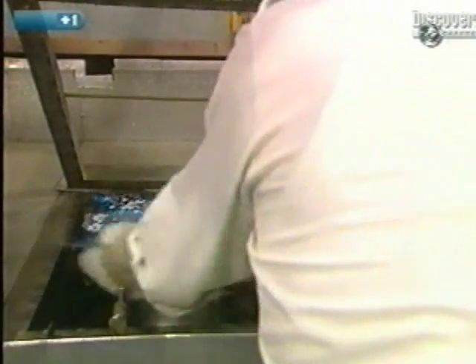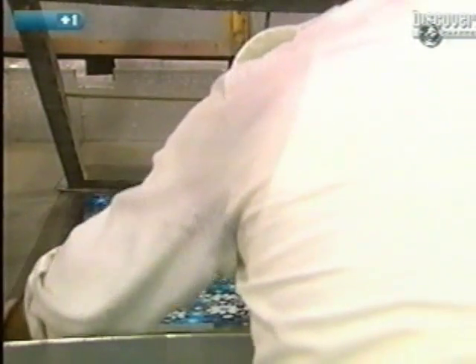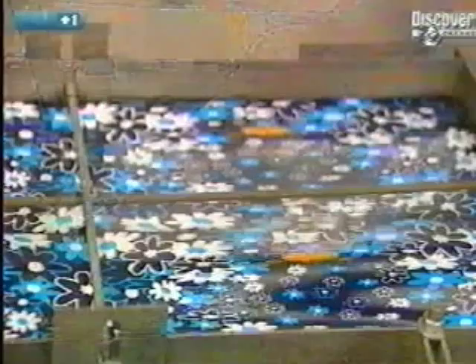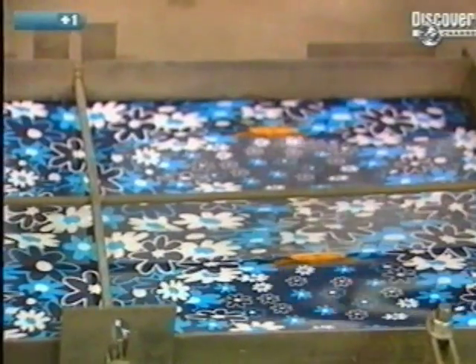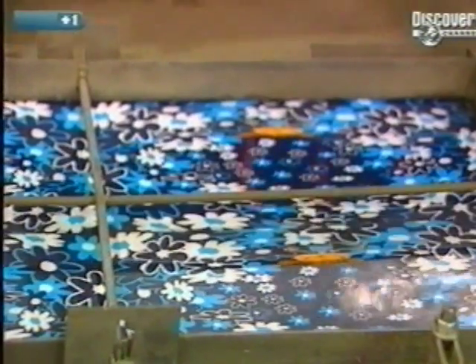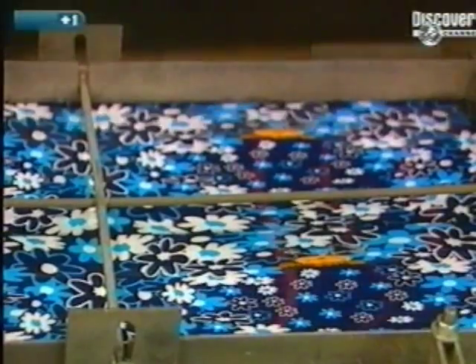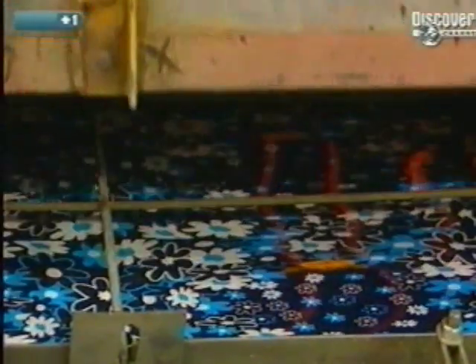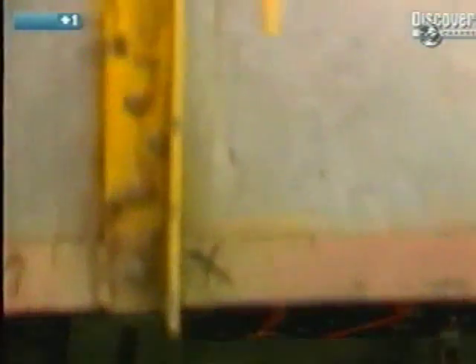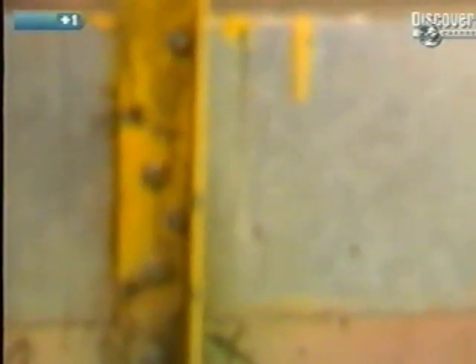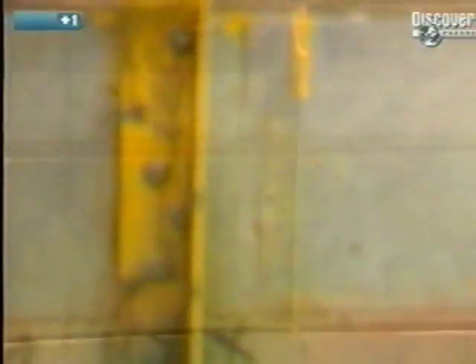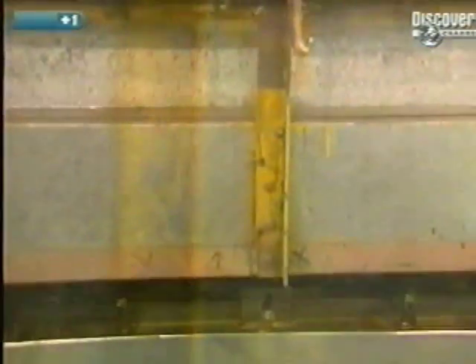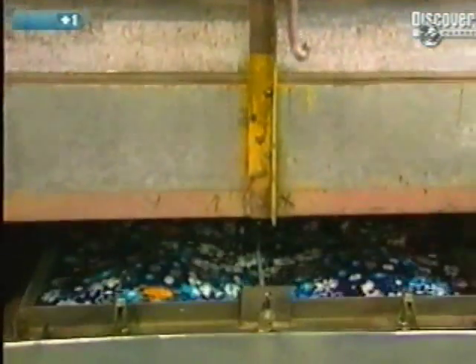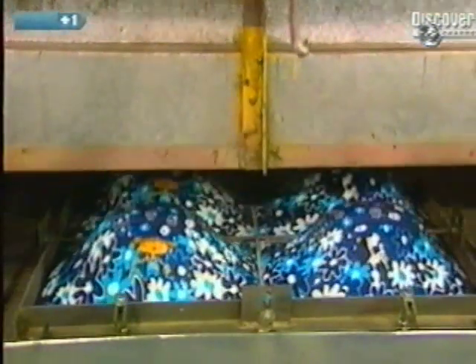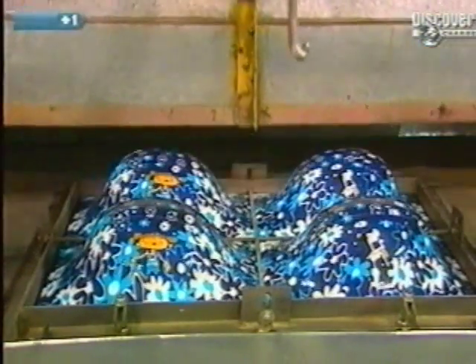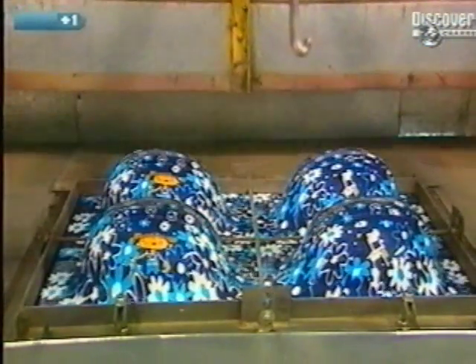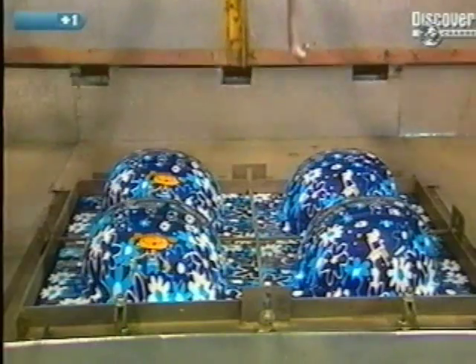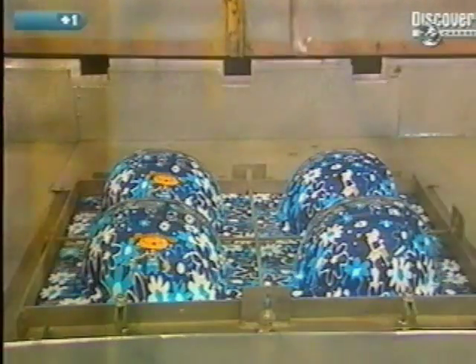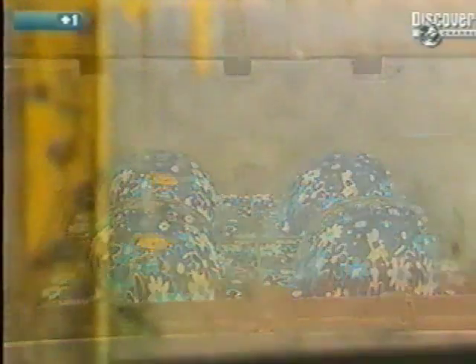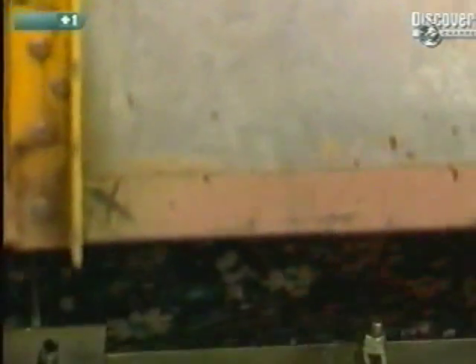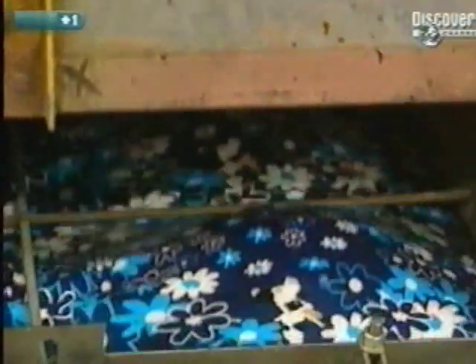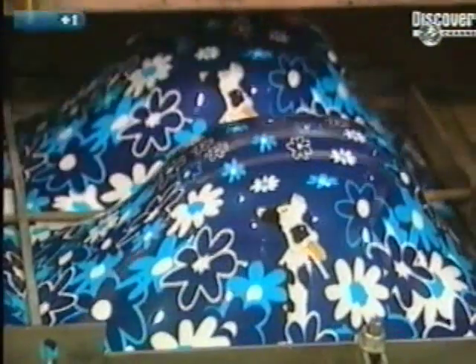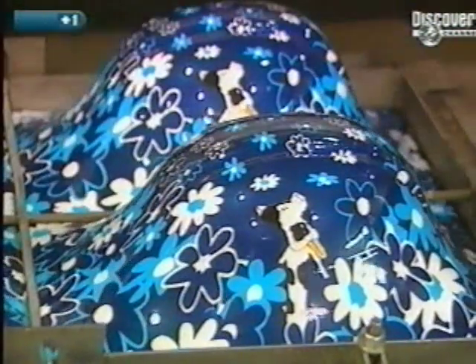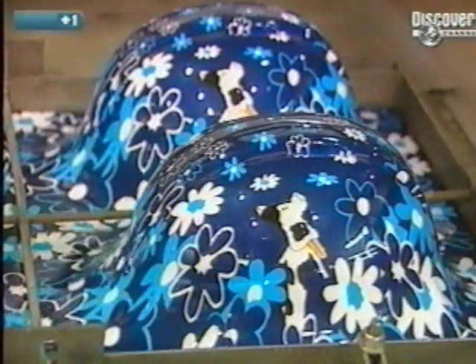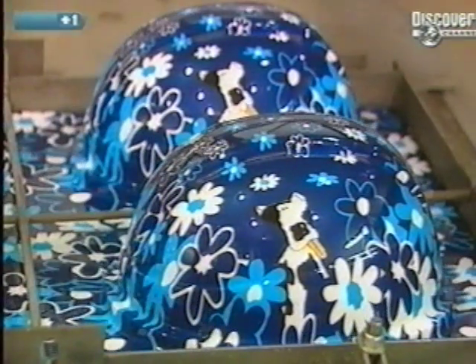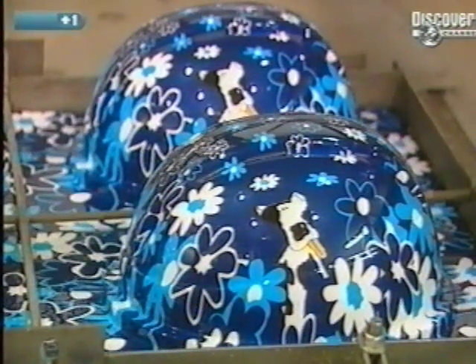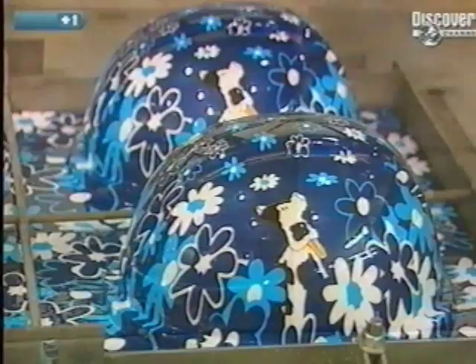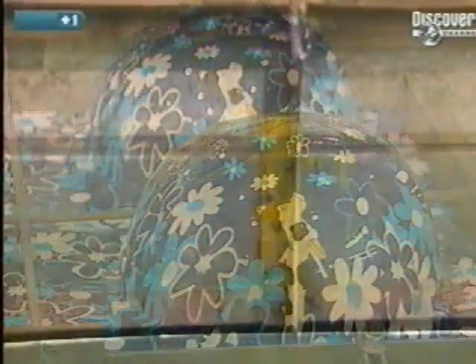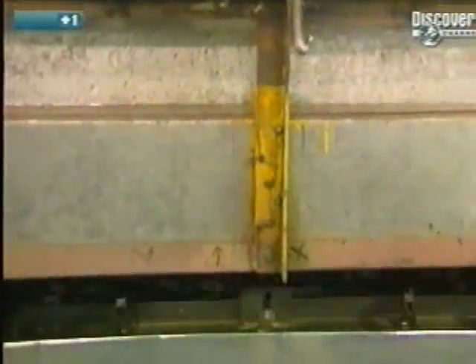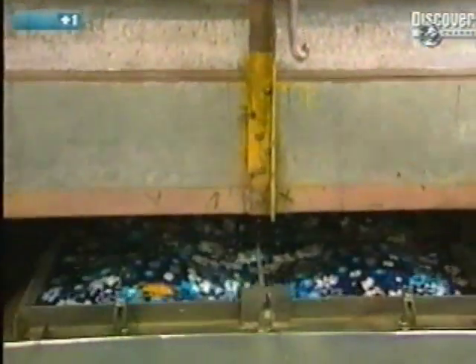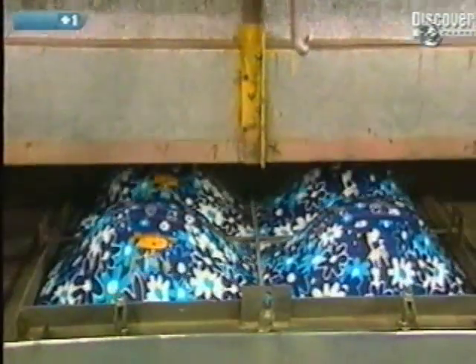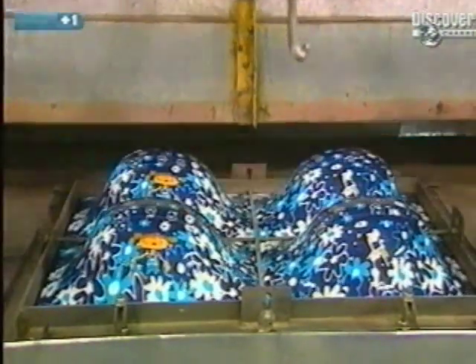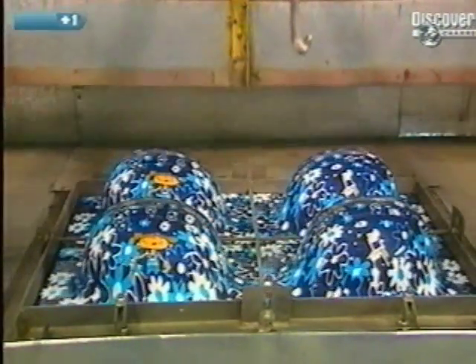Fabrication begins with the exterior shell. This polymer sheet is heated in a heat former at a temperature of 65 degrees centigrade. The sheet is suction fitted to fill all the cavities of the mould. This operation produces four shells.